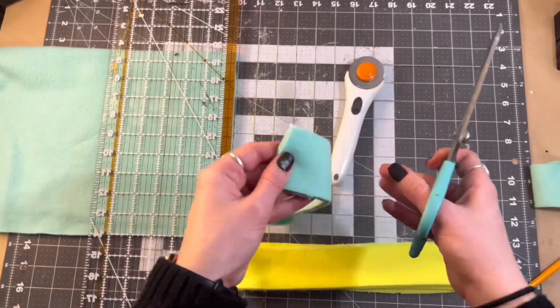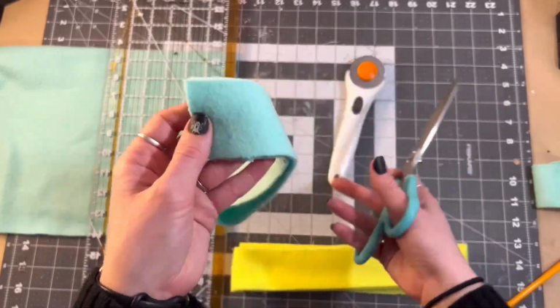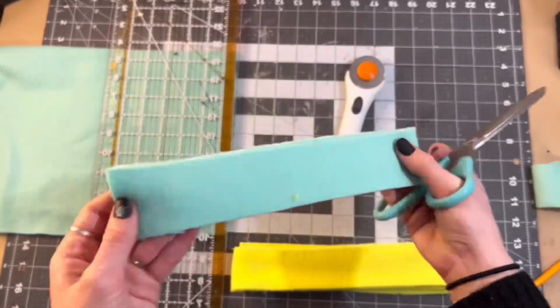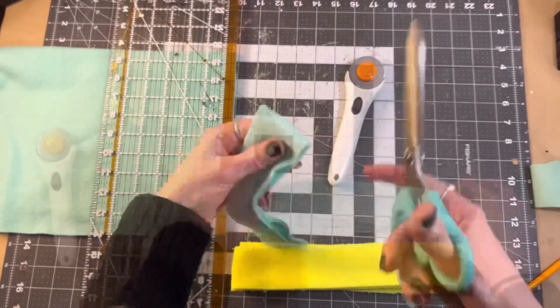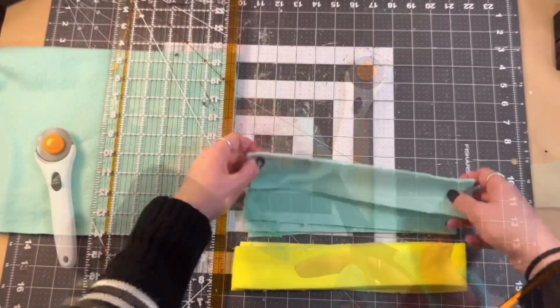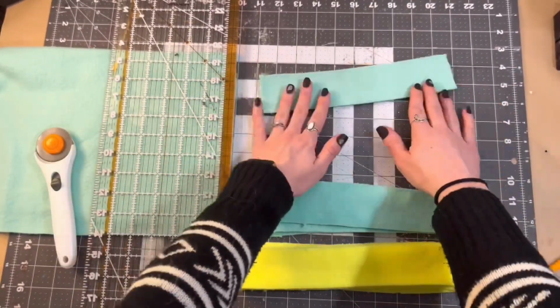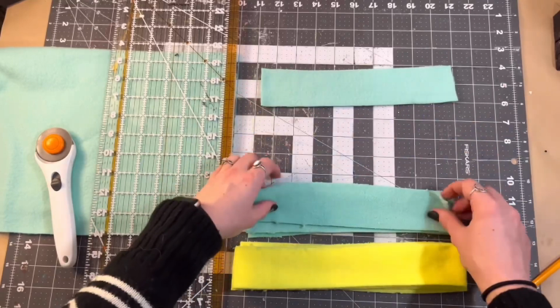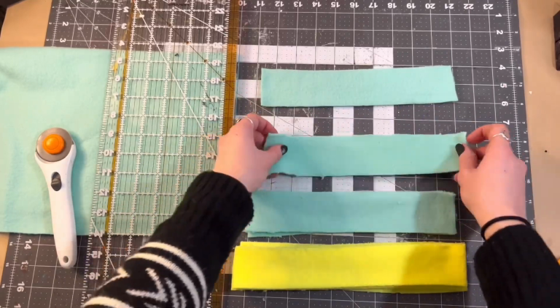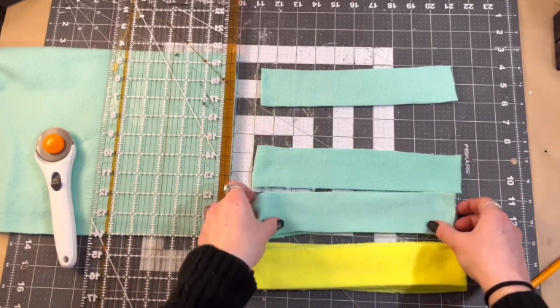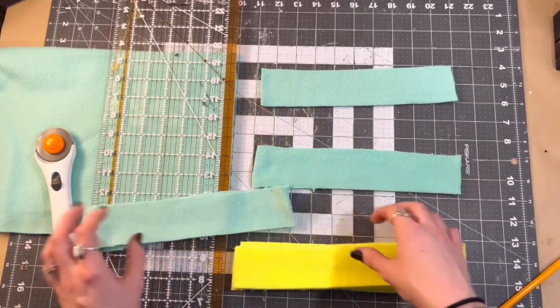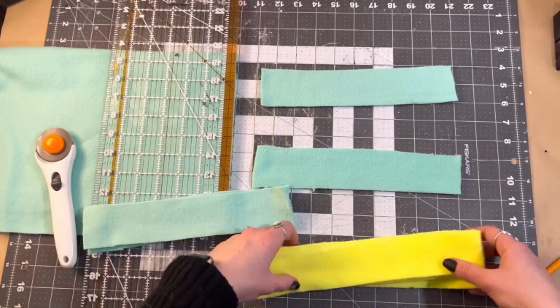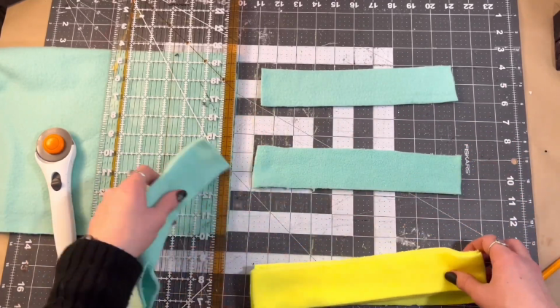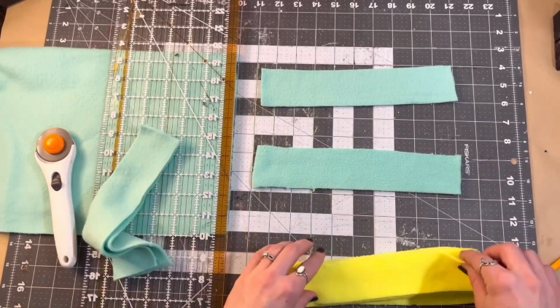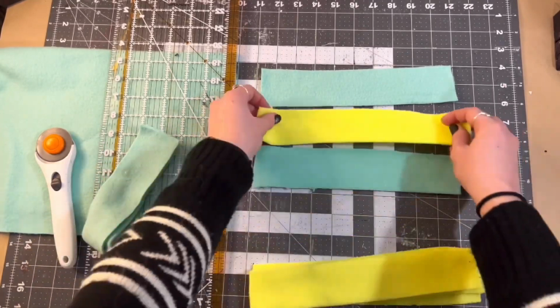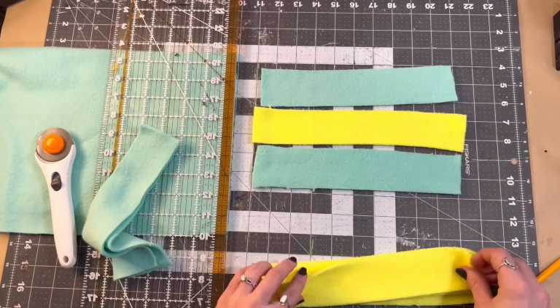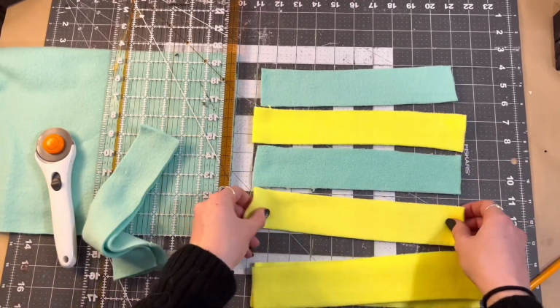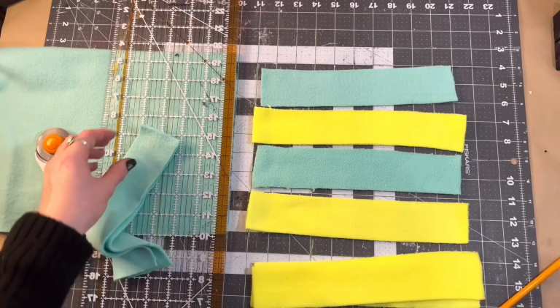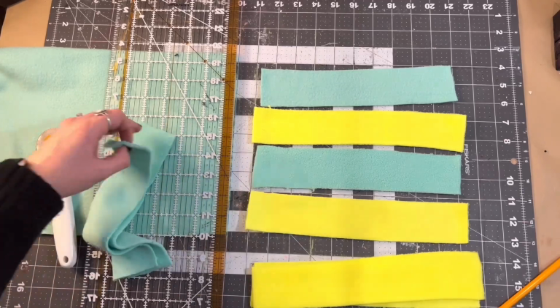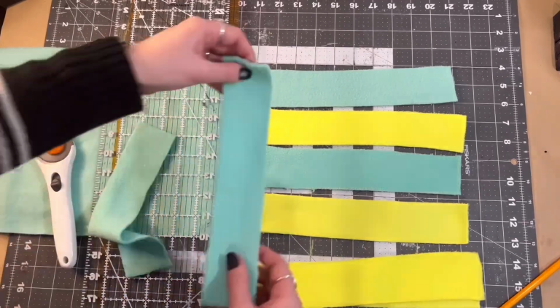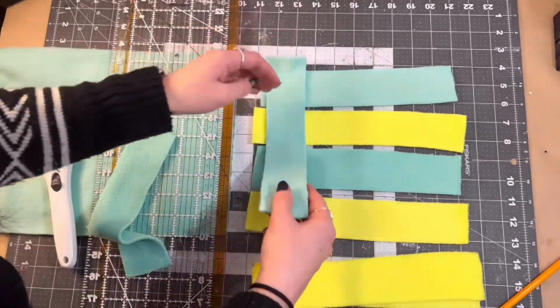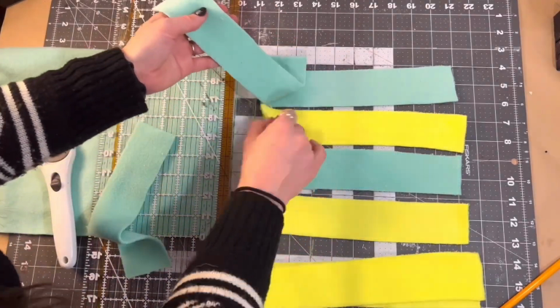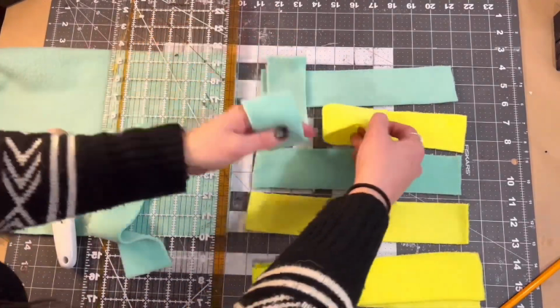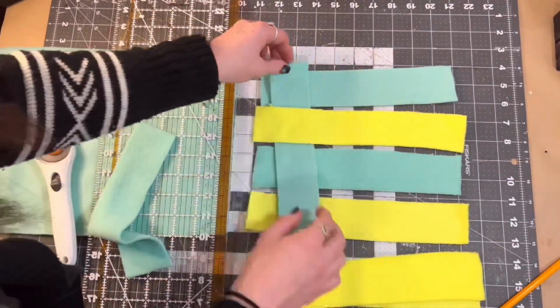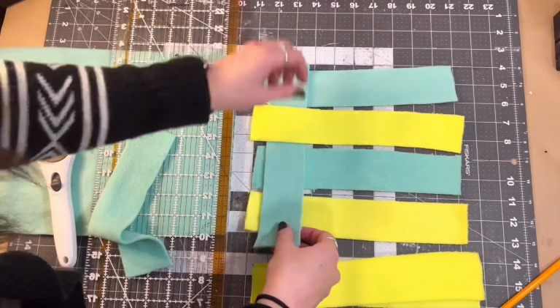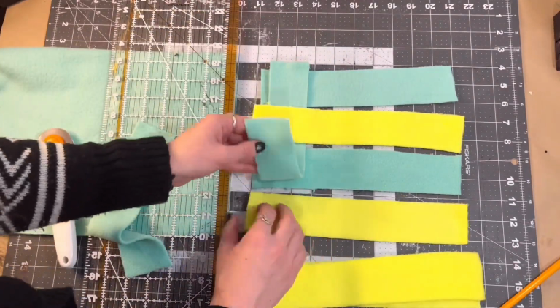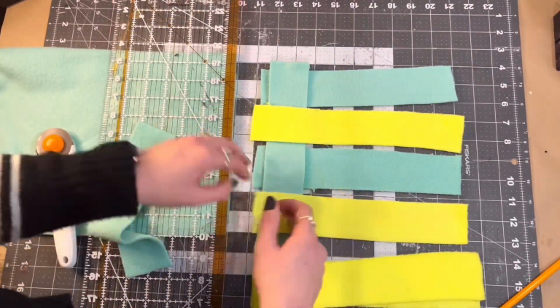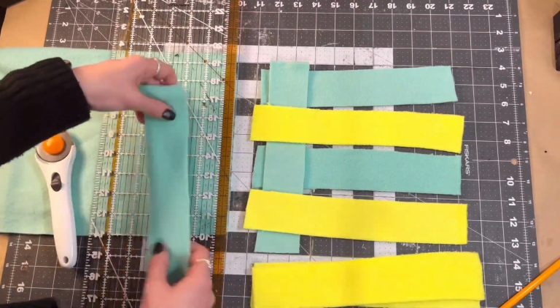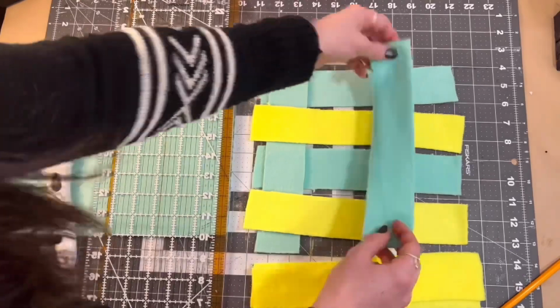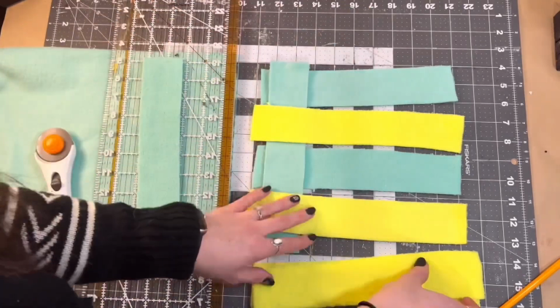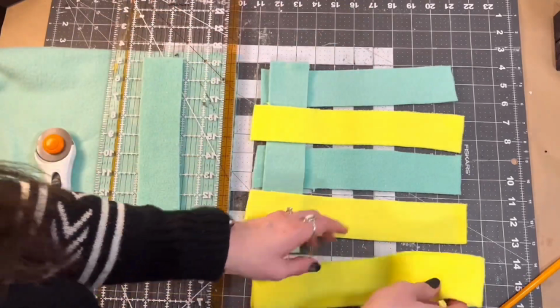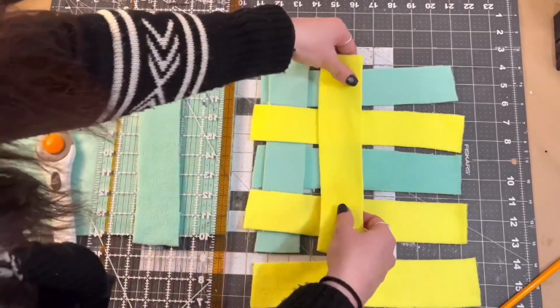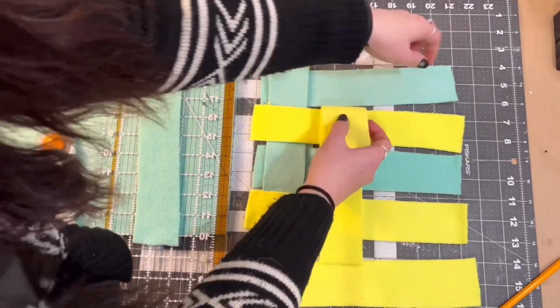I also wanted to have a woven section in the snuffle mat, so I did two inch sections of fleece in each color and then we're going to weave them together.